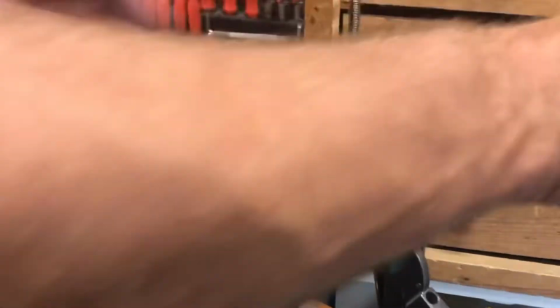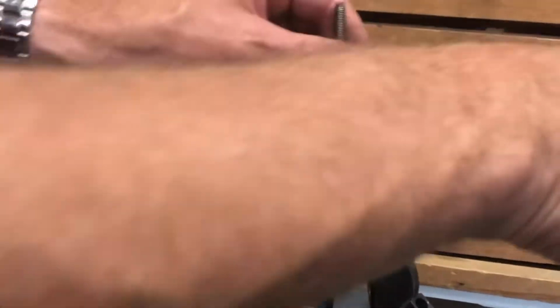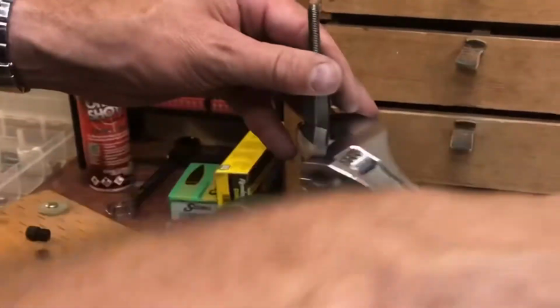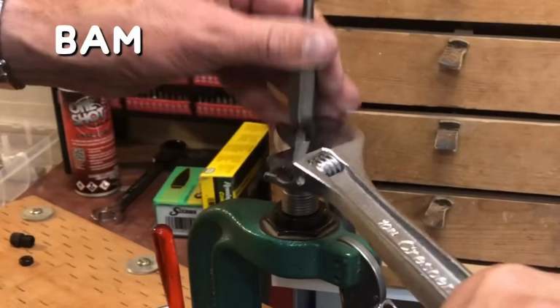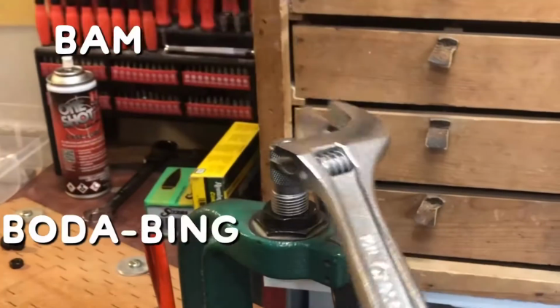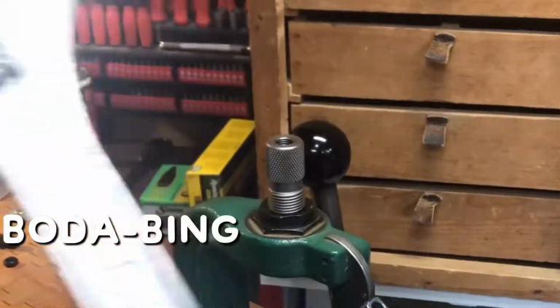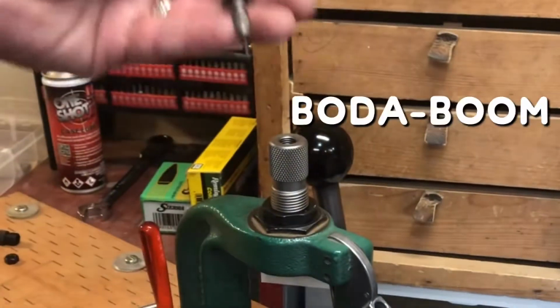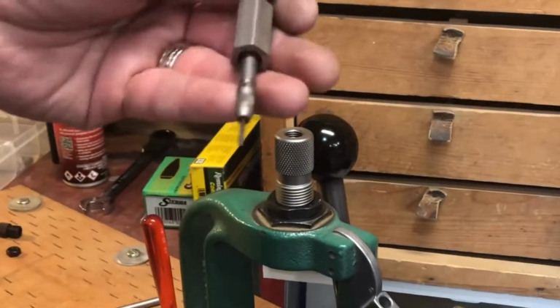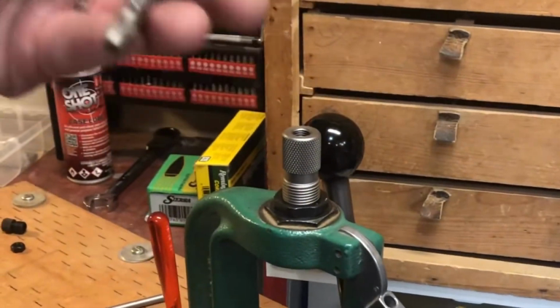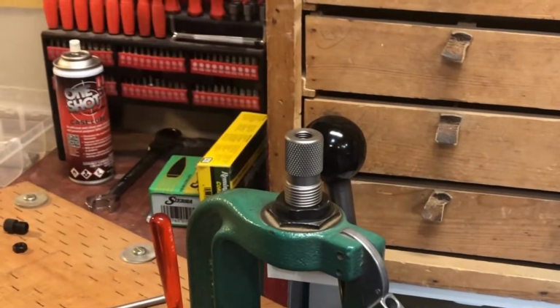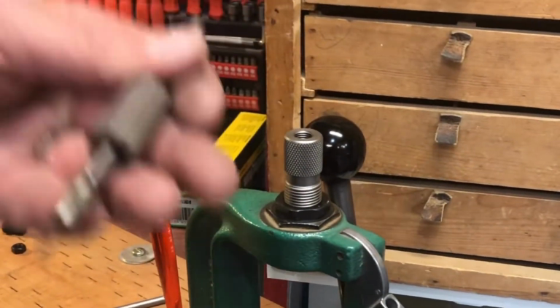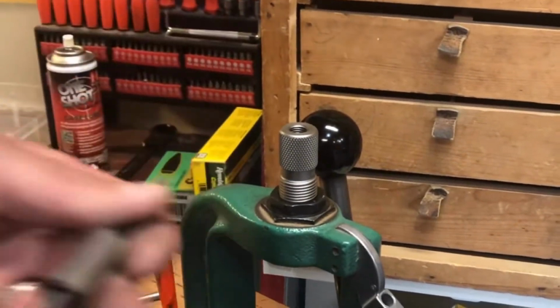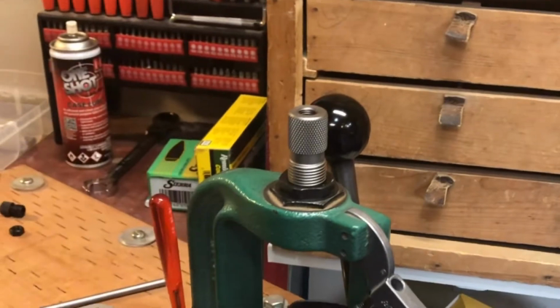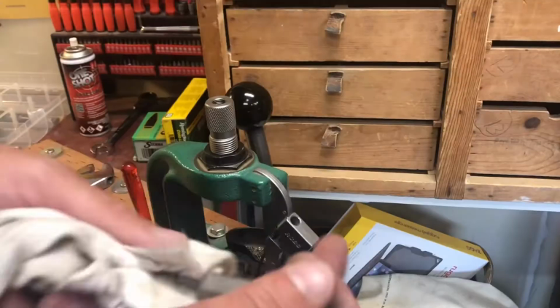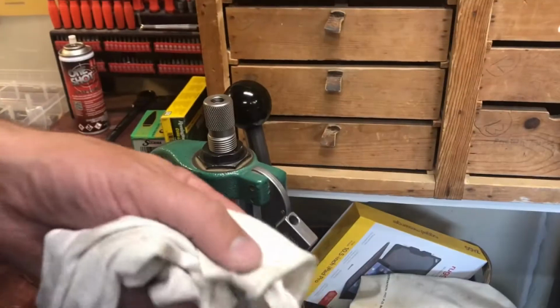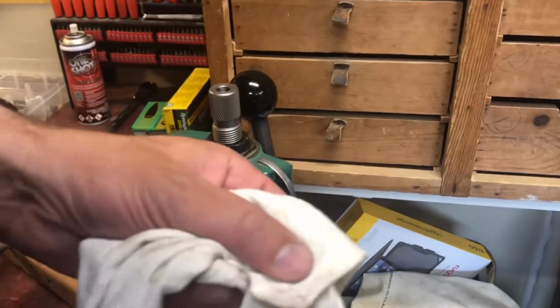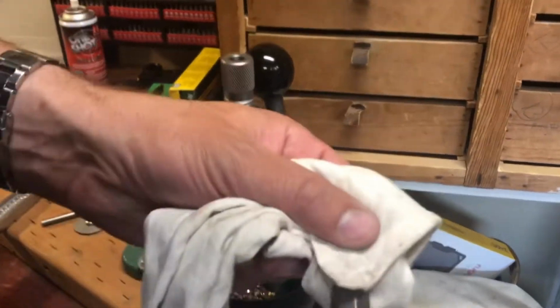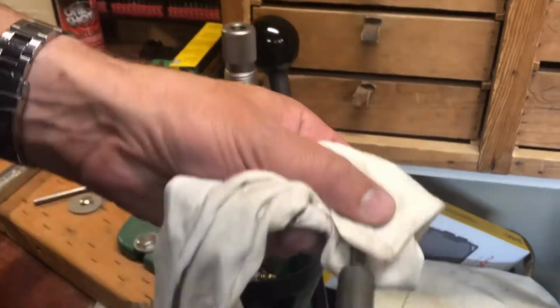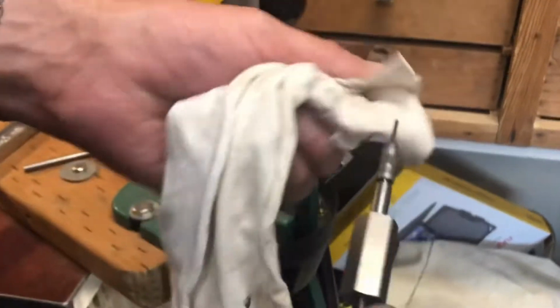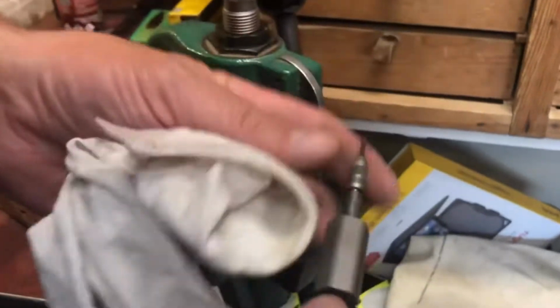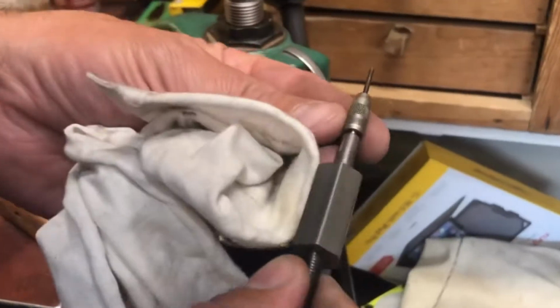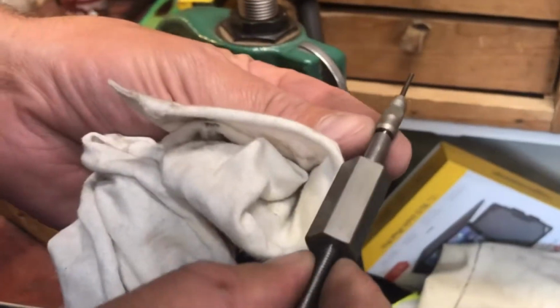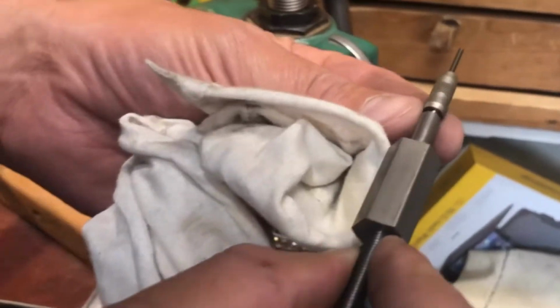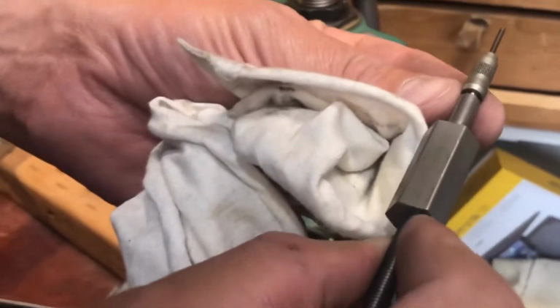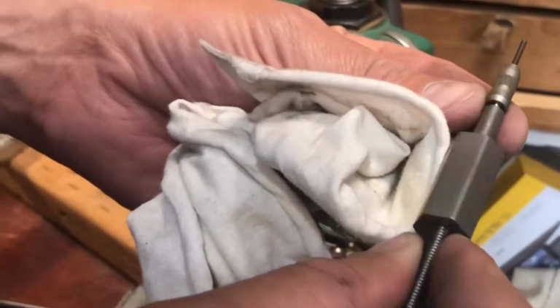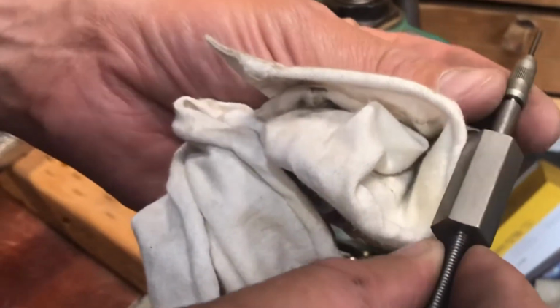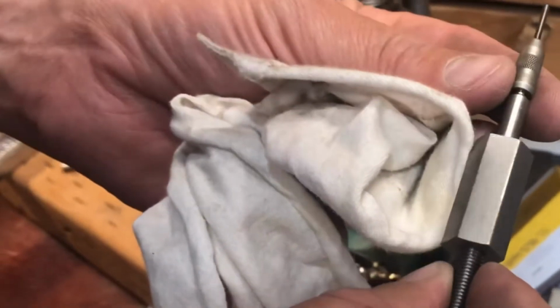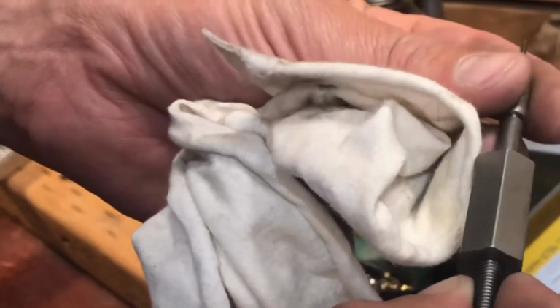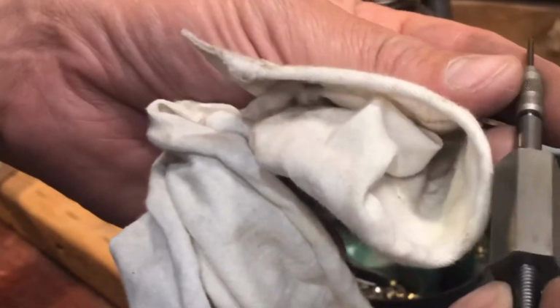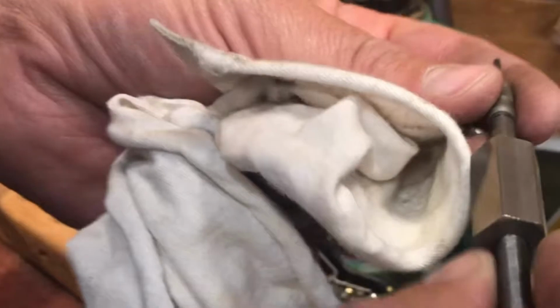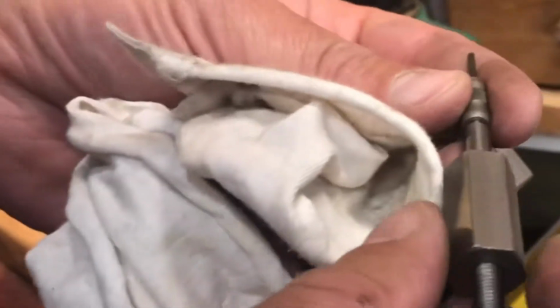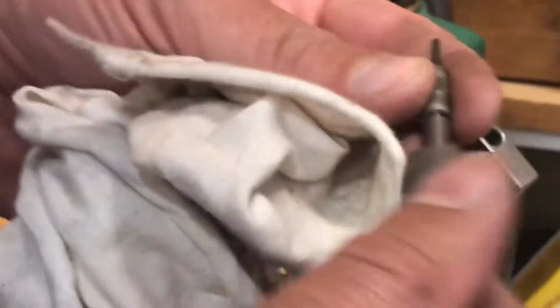Bam, bada bing bada boom. Got this out. Look, that looks like it's still in pretty good shape. I'm not too worried about it — nothing looks bent.